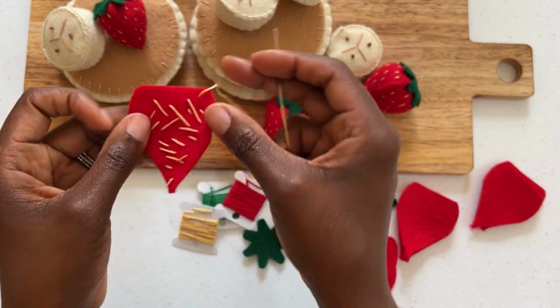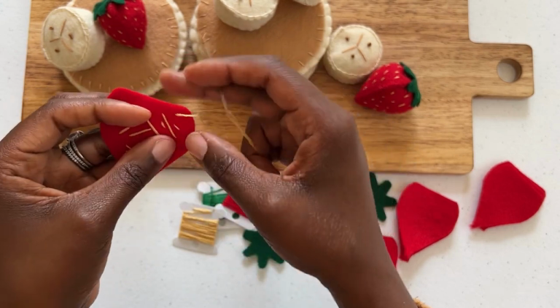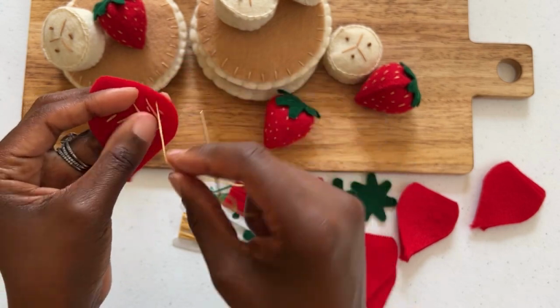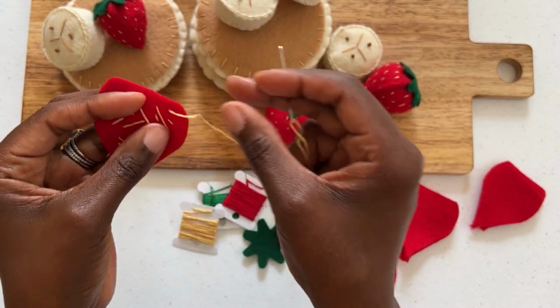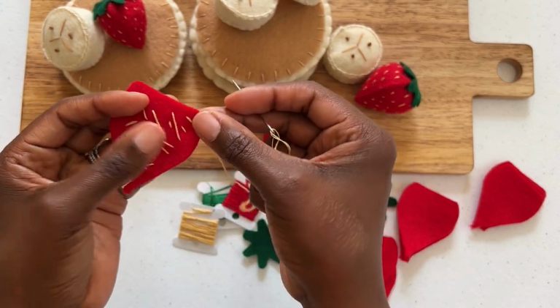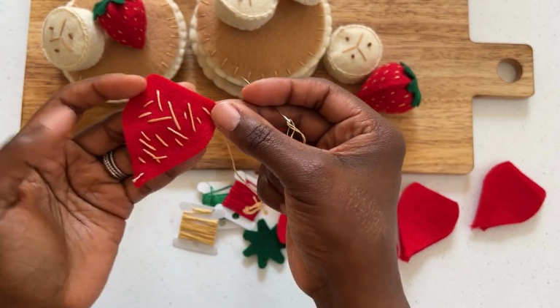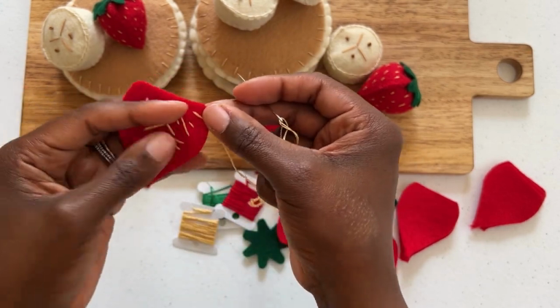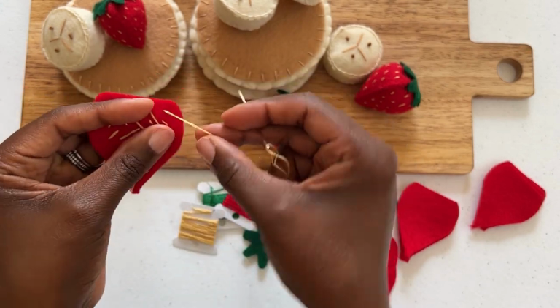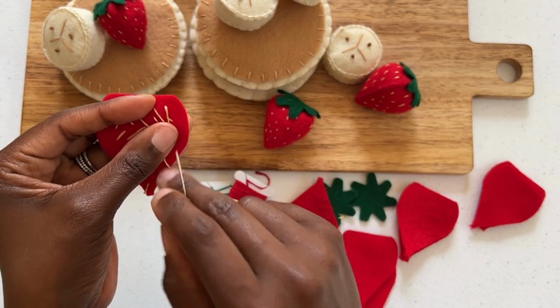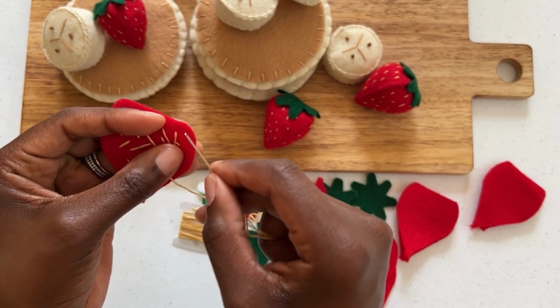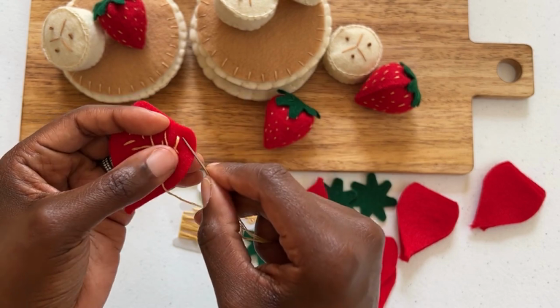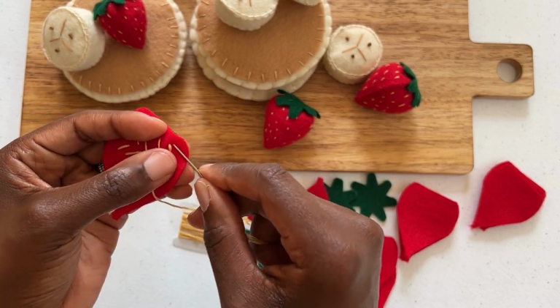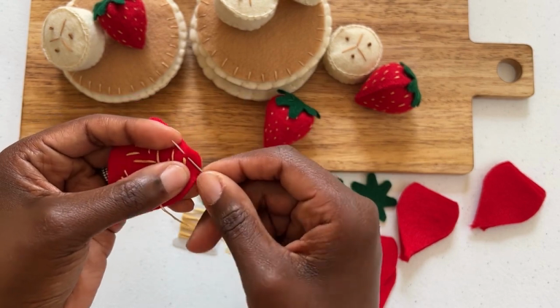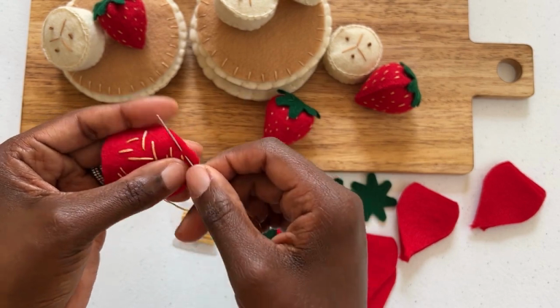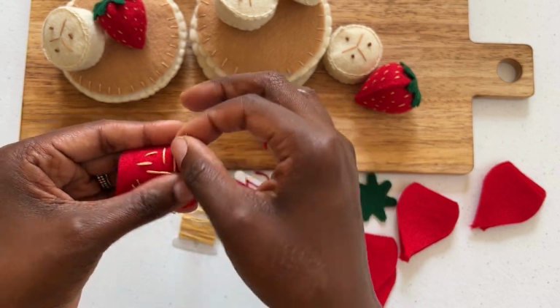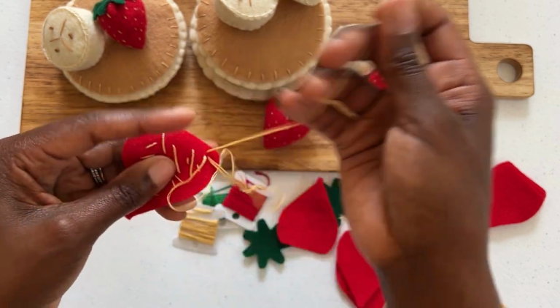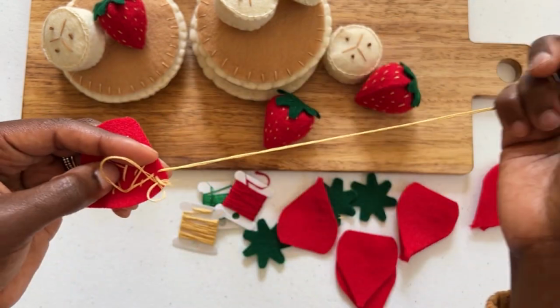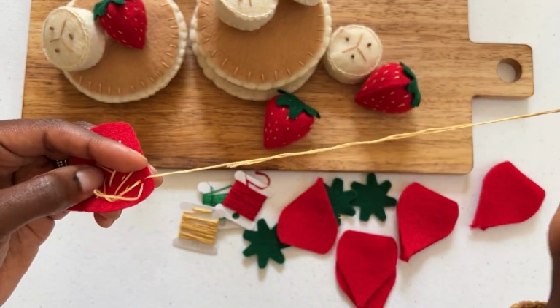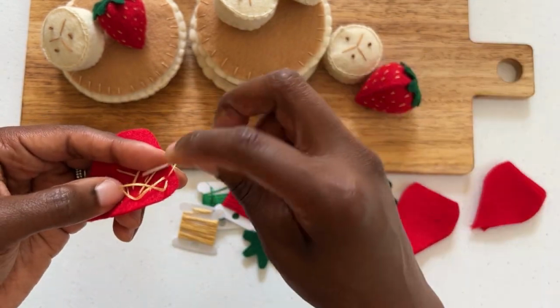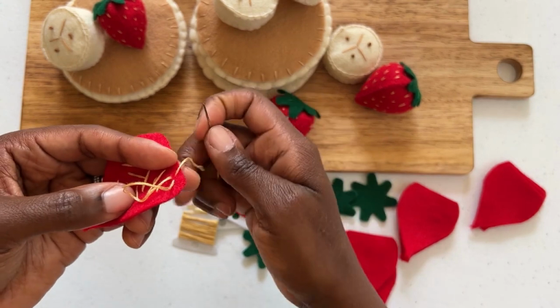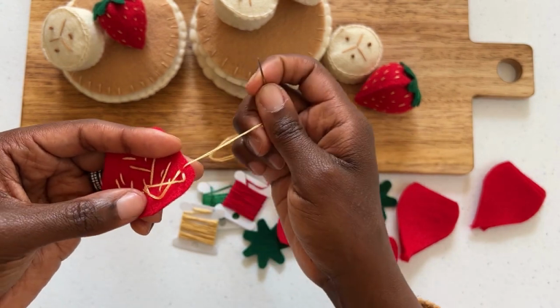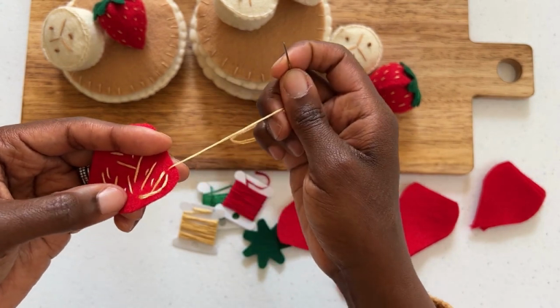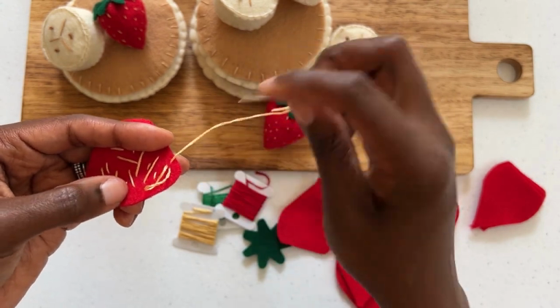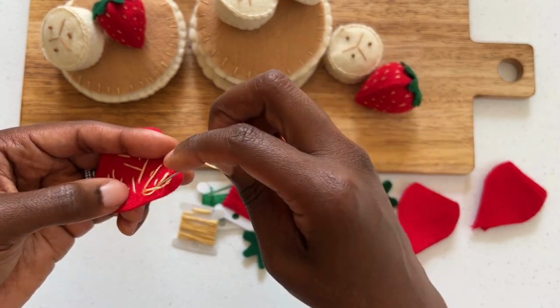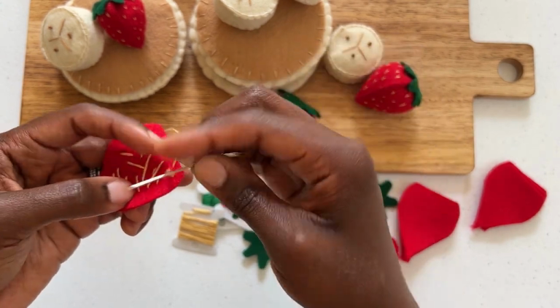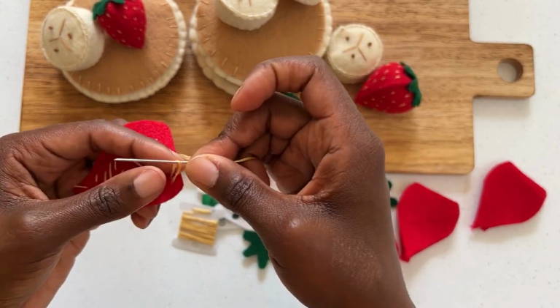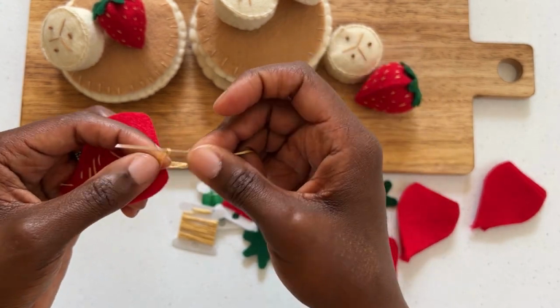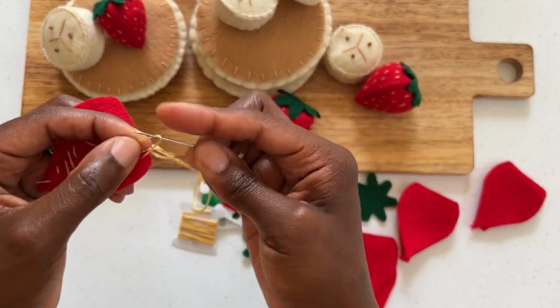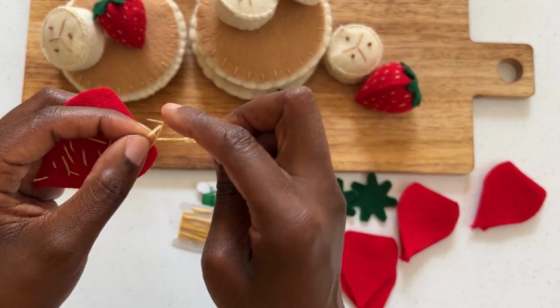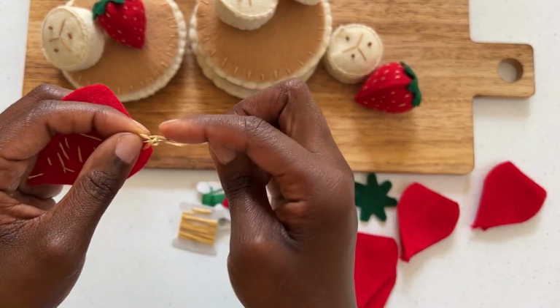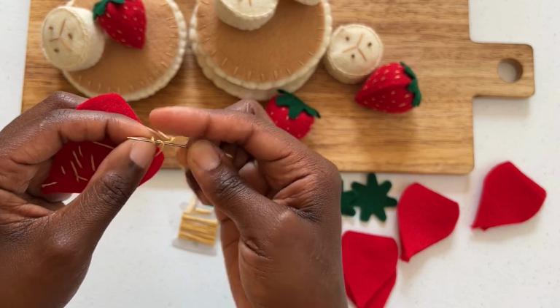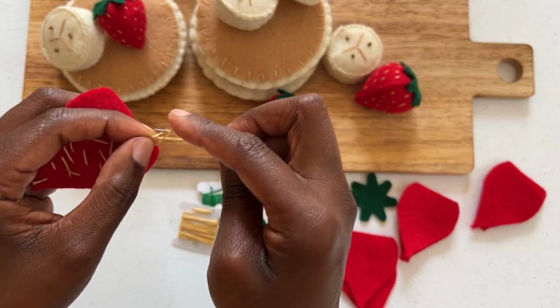To secure the thread on the back of your strawberry, you will want to use your needle to pick up a small amount of felt. In one hand, hold the loop and insert your needle, wrapping the thread around three times. Pull the thread through and you will notice you have made a secure knot.